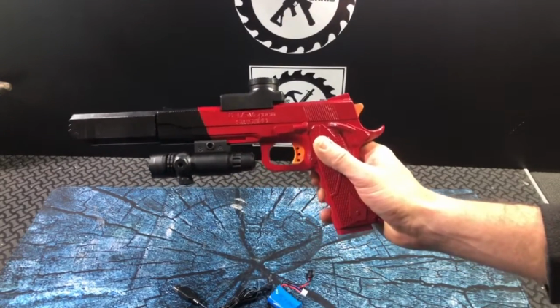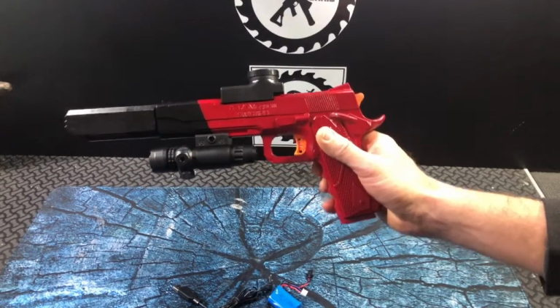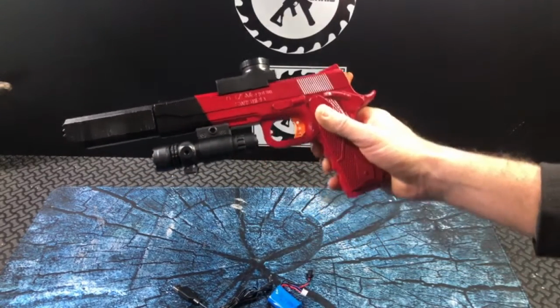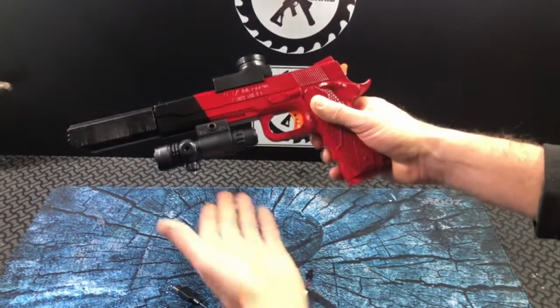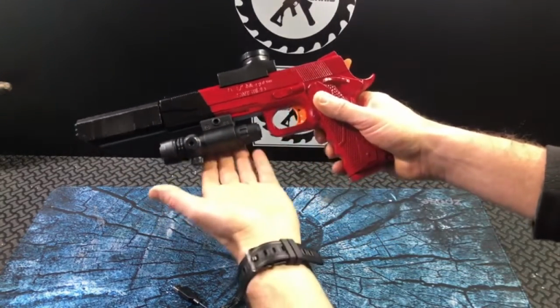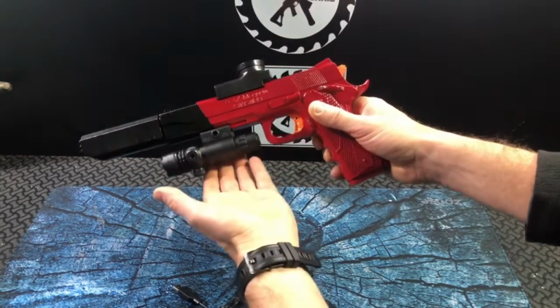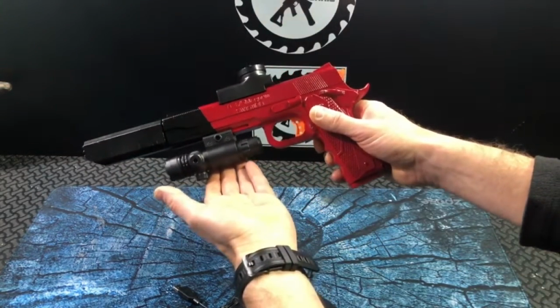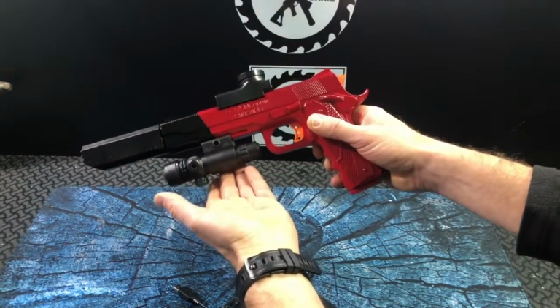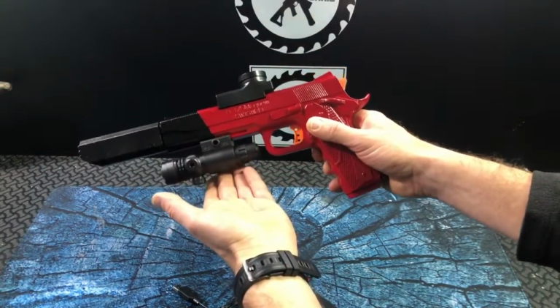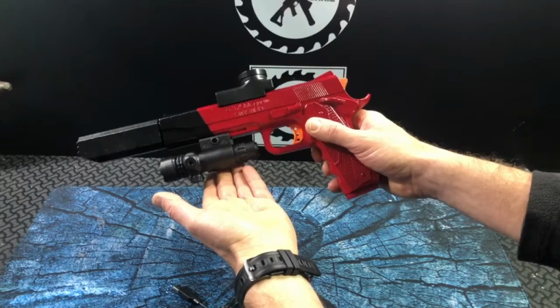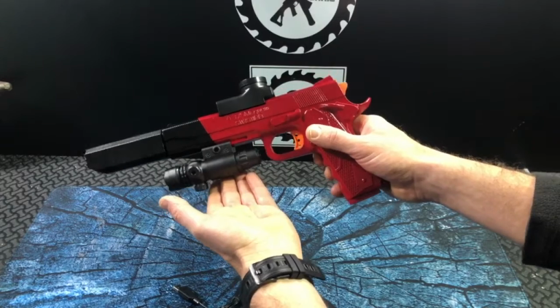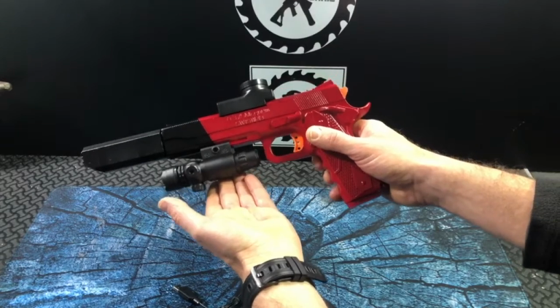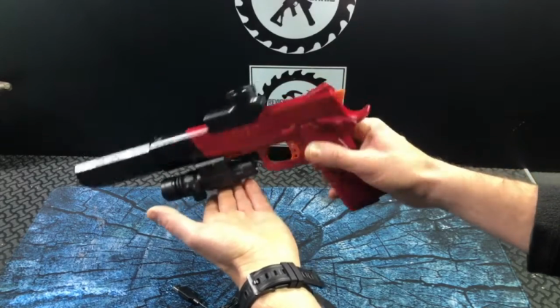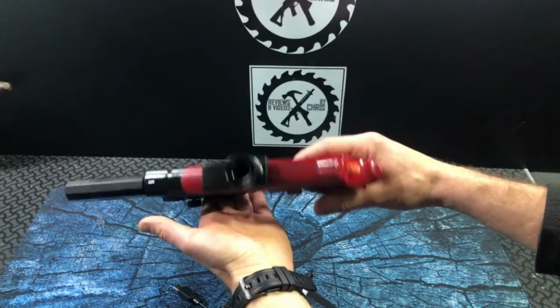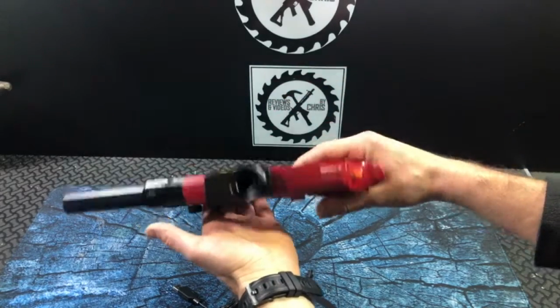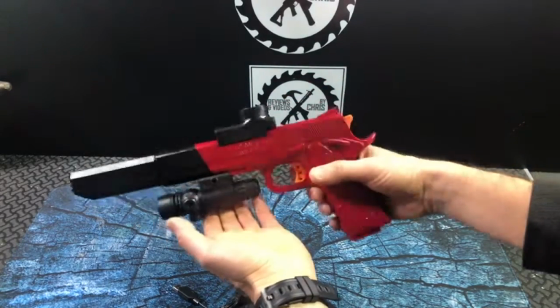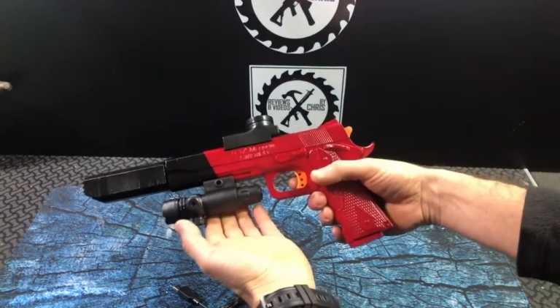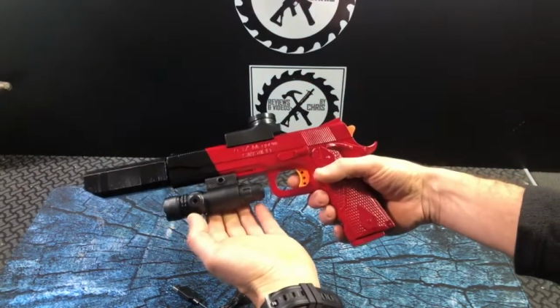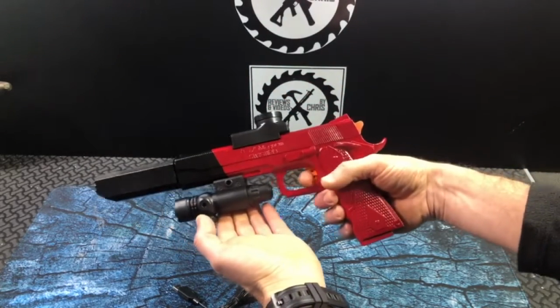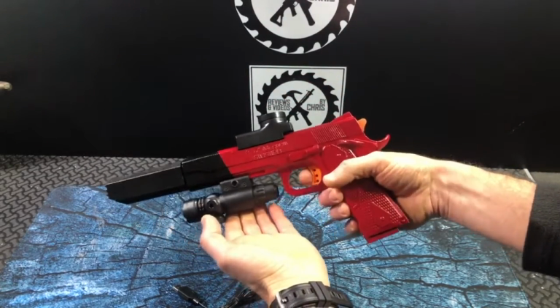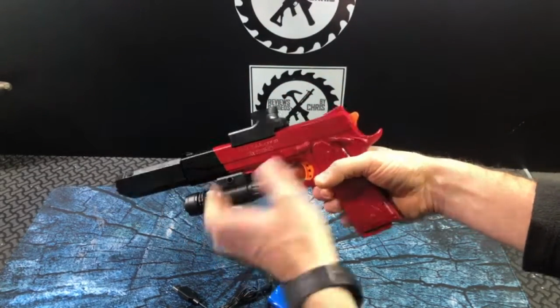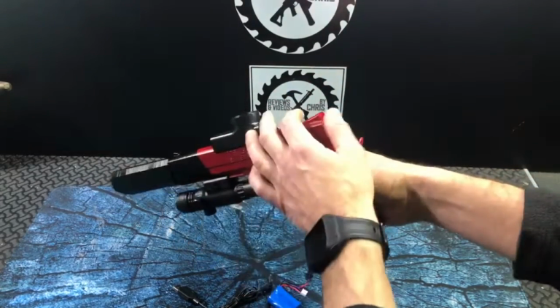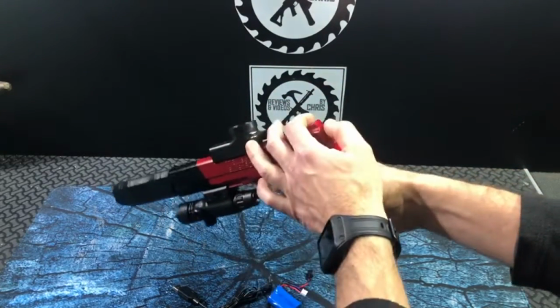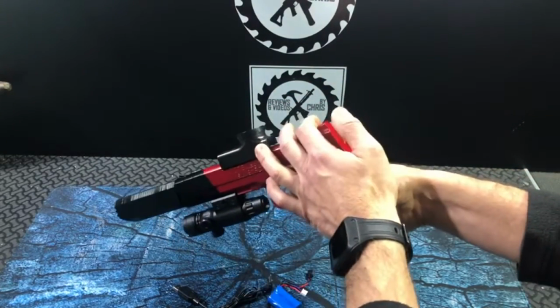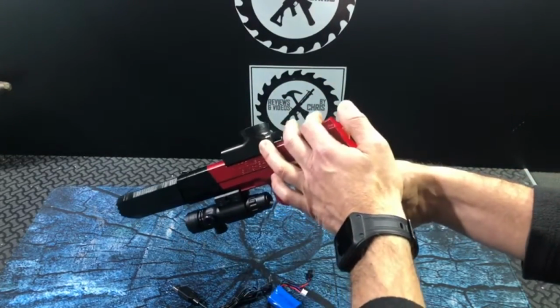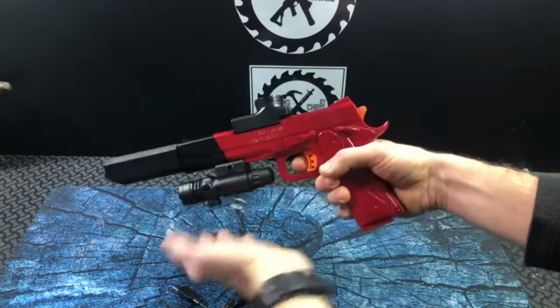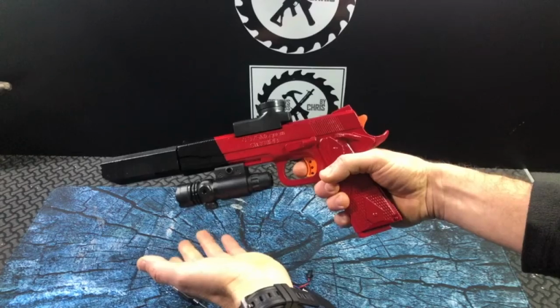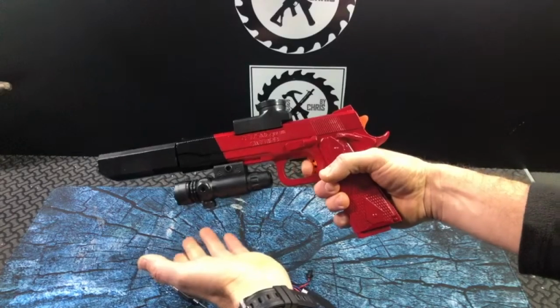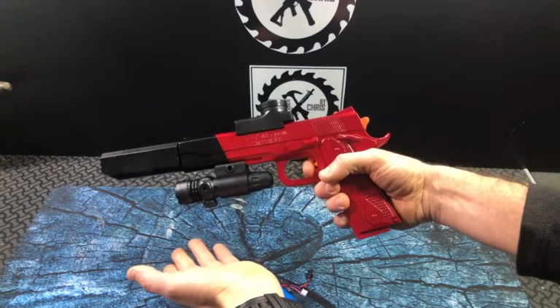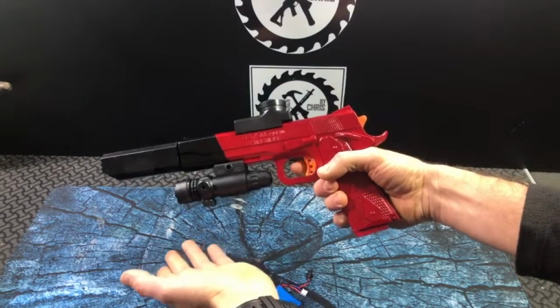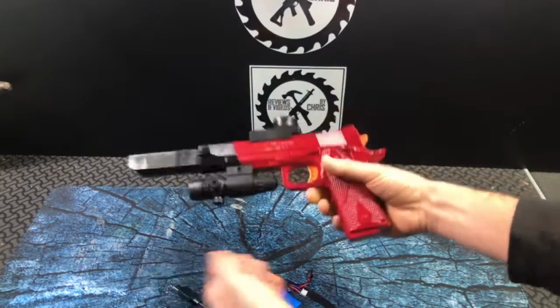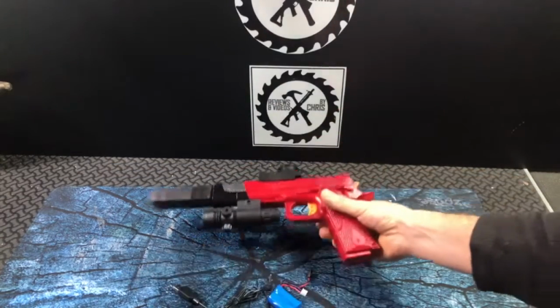So here it is, the 1911 from Vastfarn. We'll shoot it later, but I think it turned out pretty nice.